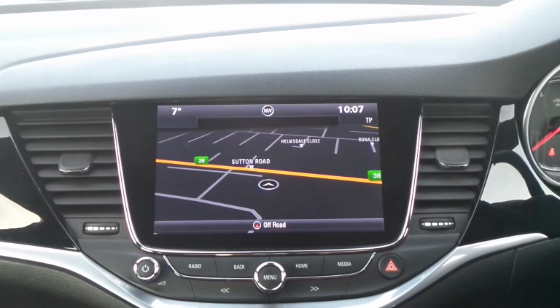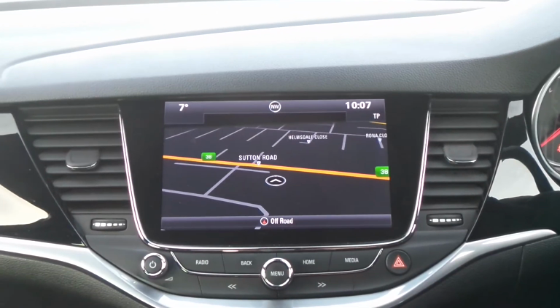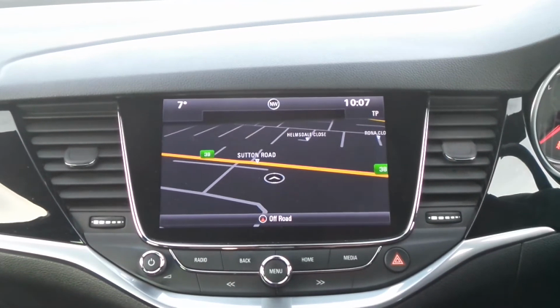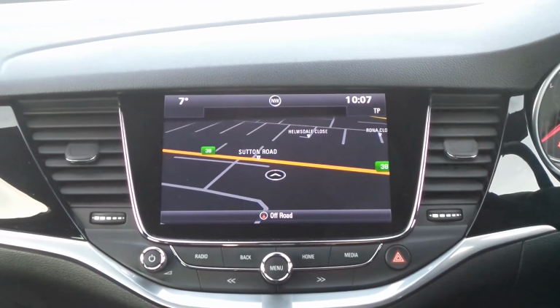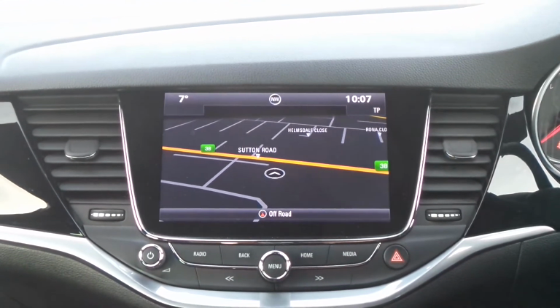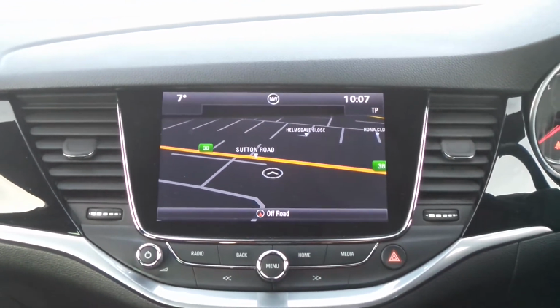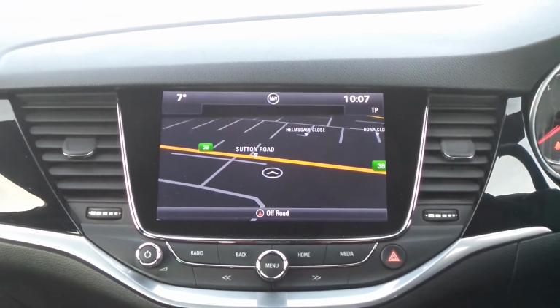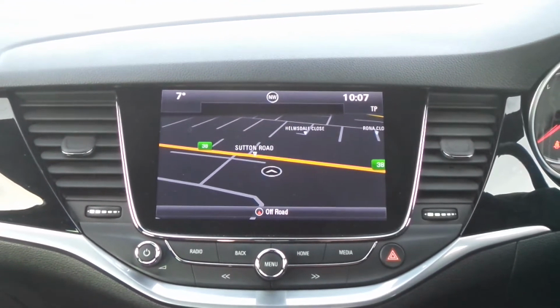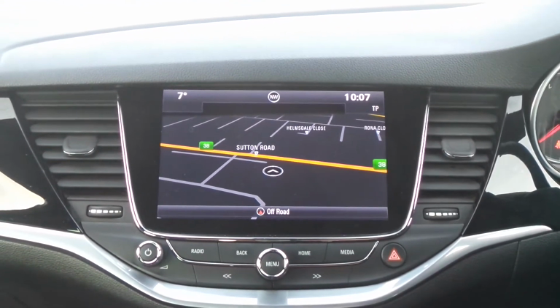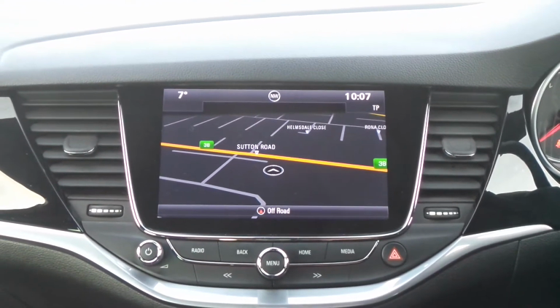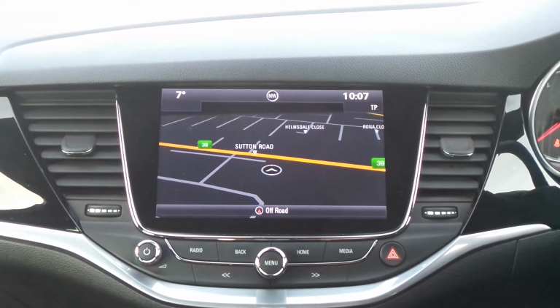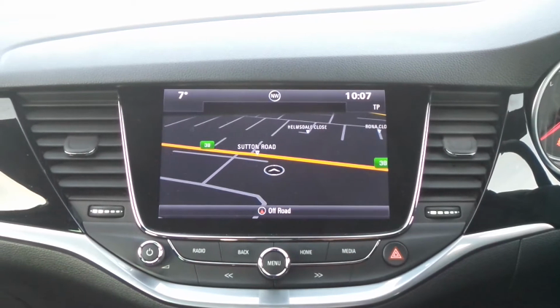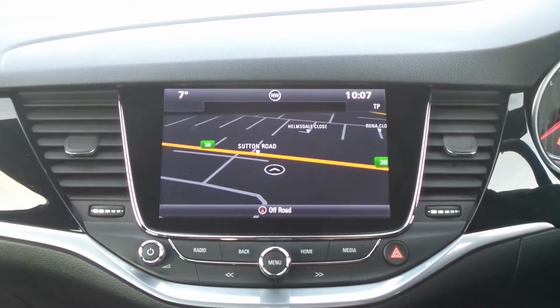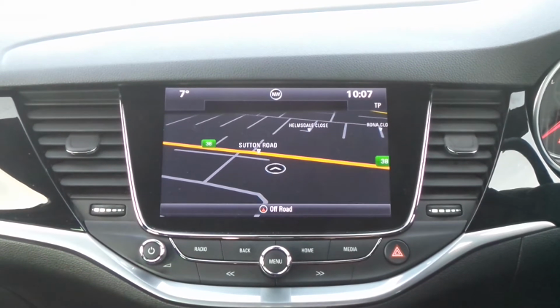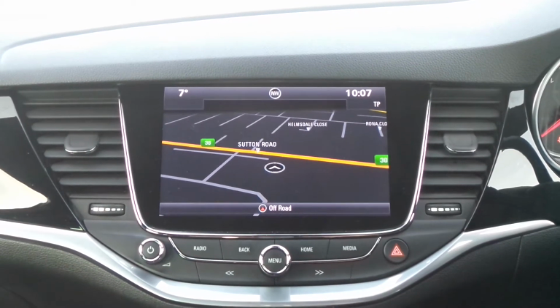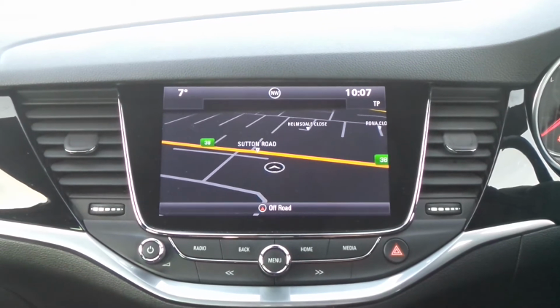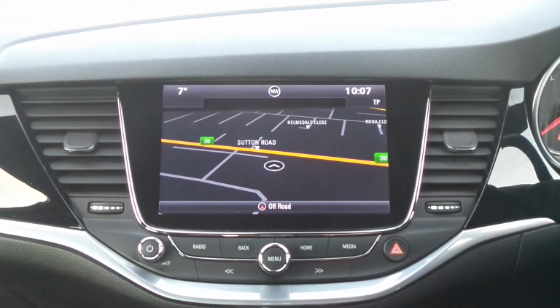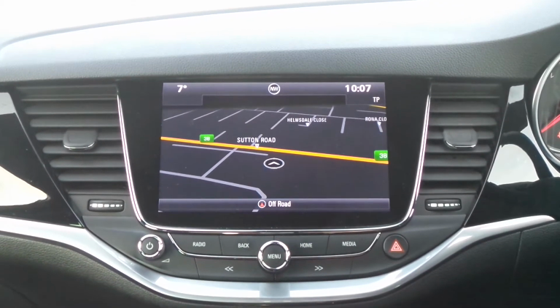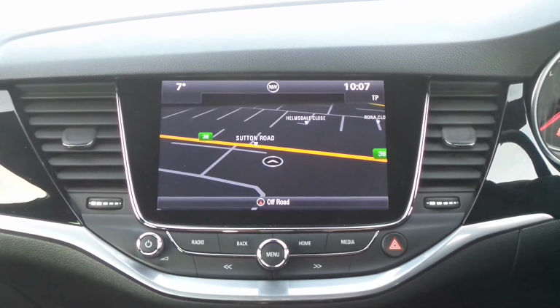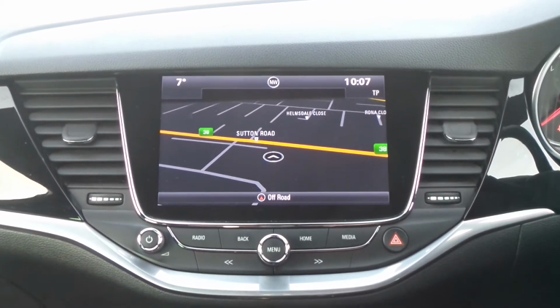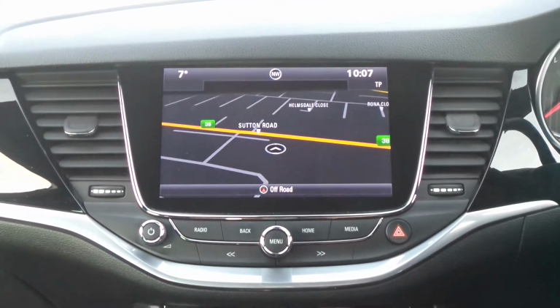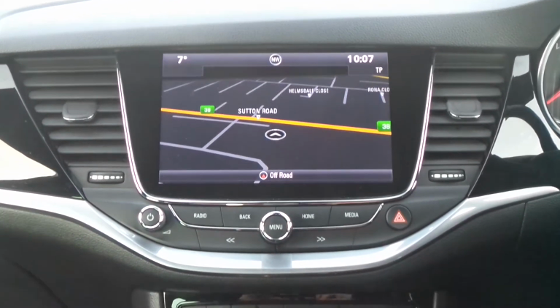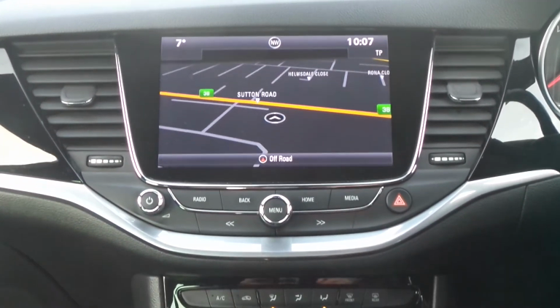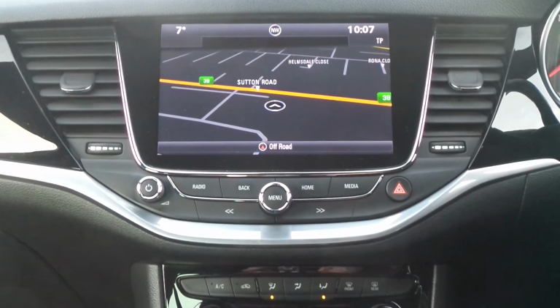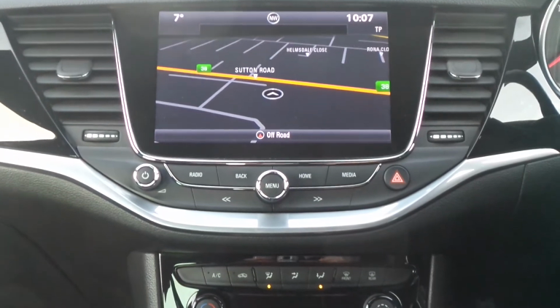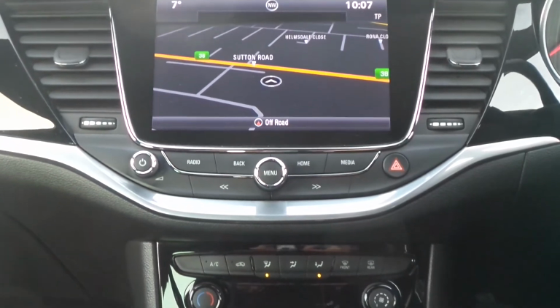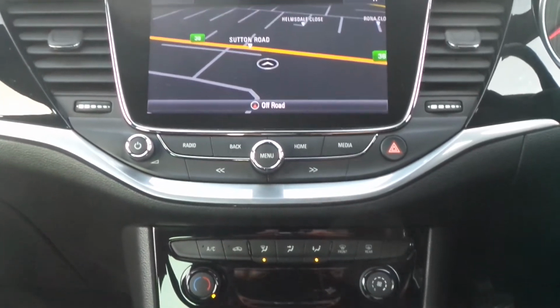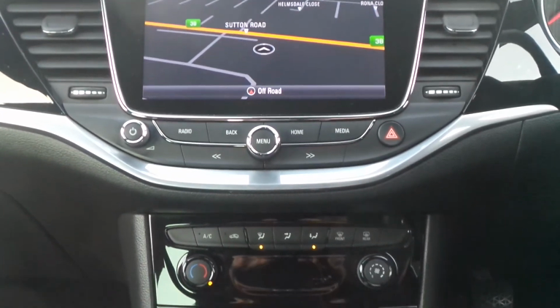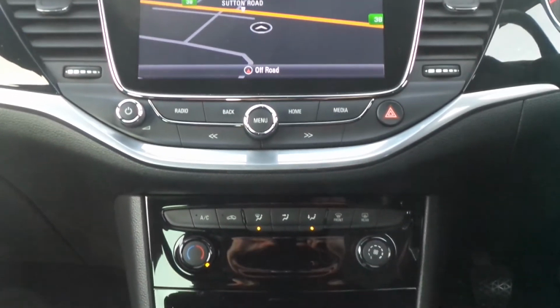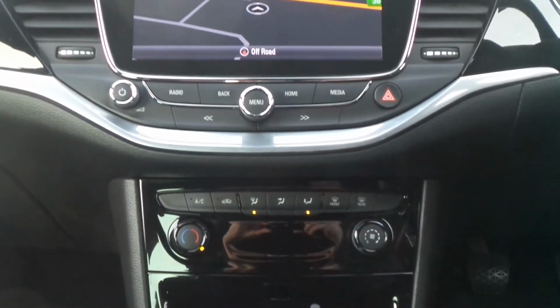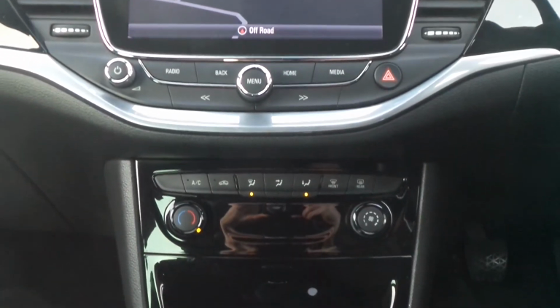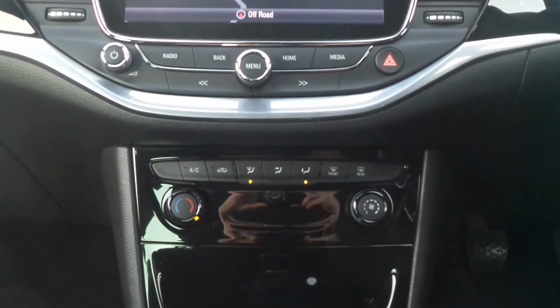Moving to the interior, at the front is the touchscreen IntelliLink Entertainment System which features satellite navigation and Bluetooth connectivity. There's also a DAB radio and it supports Apple CarPlay and Android Auto.